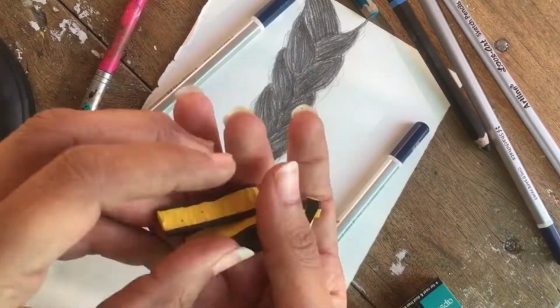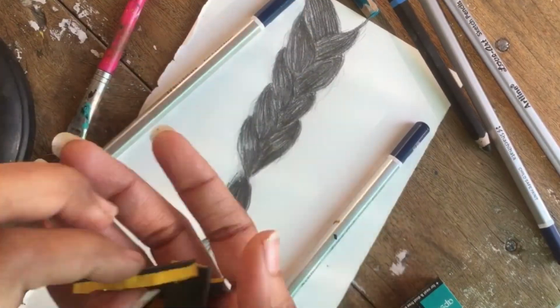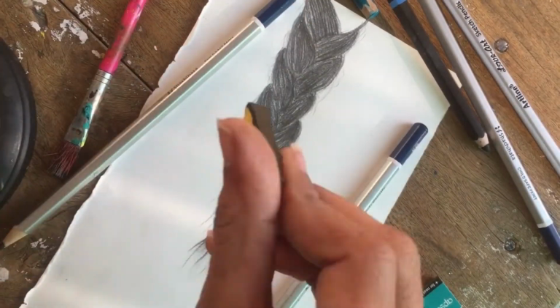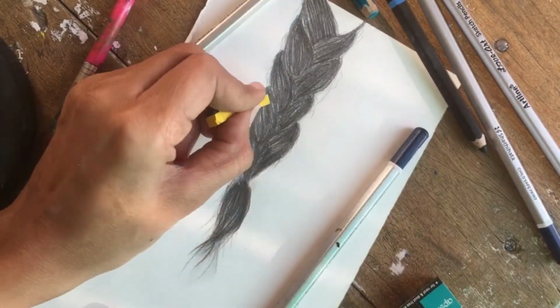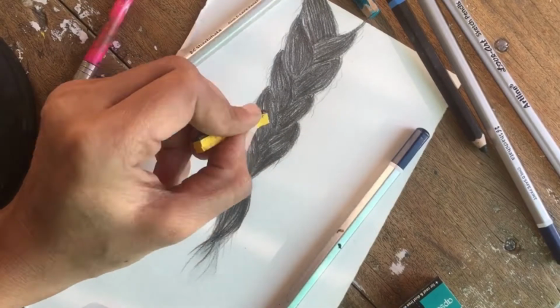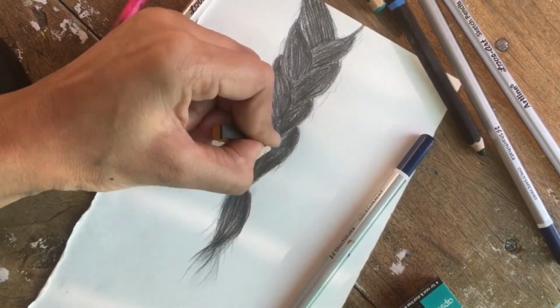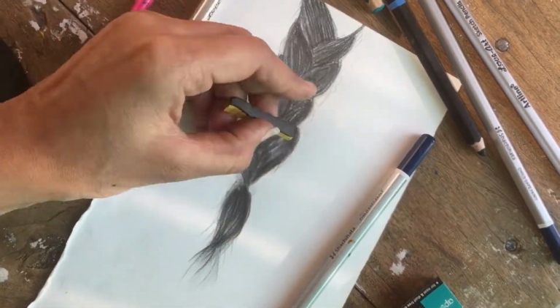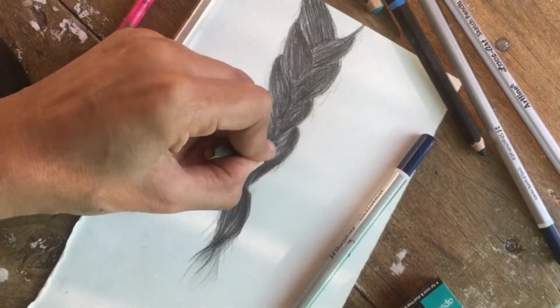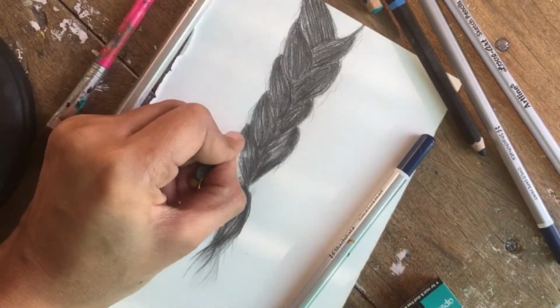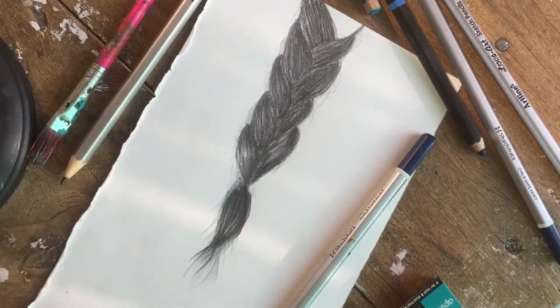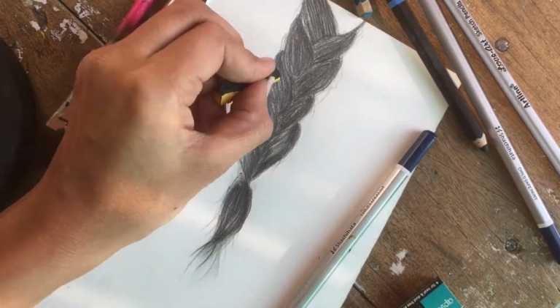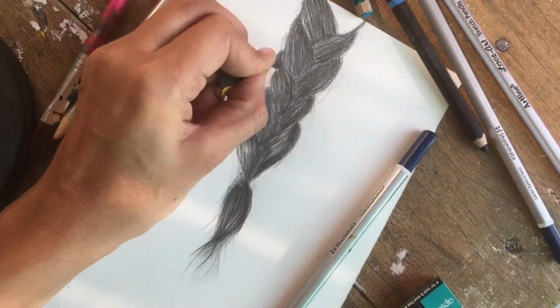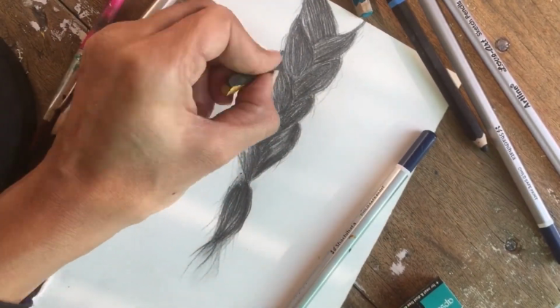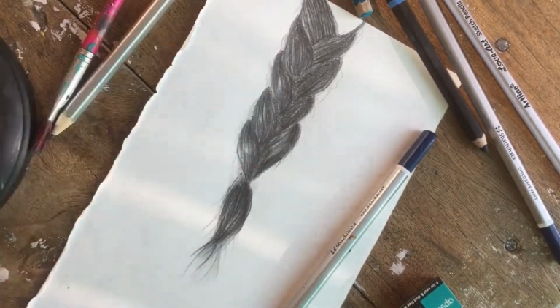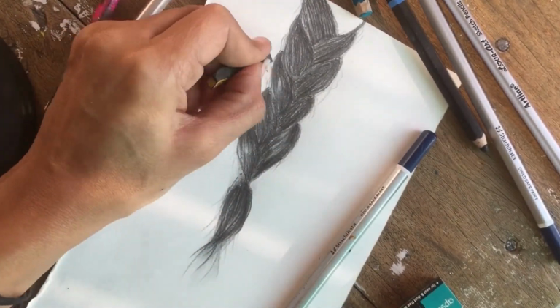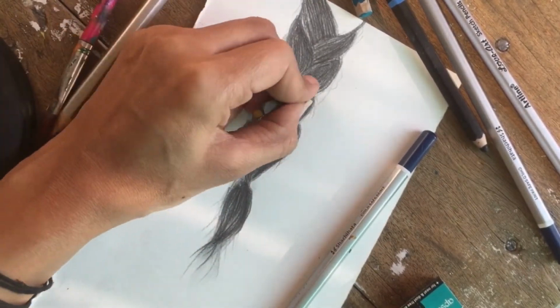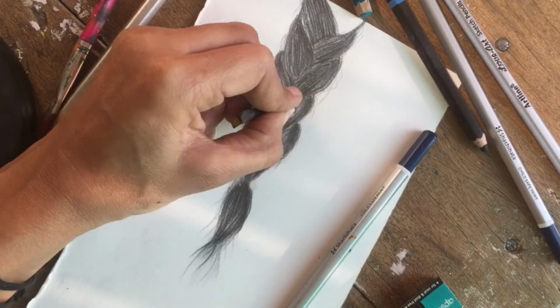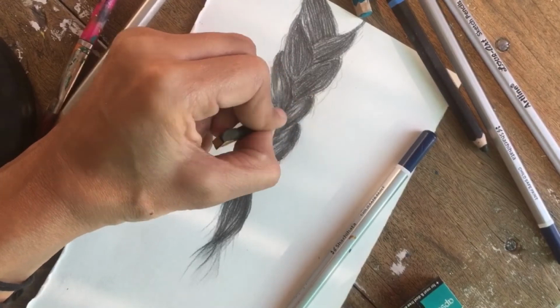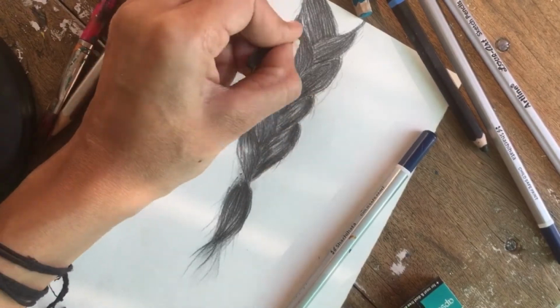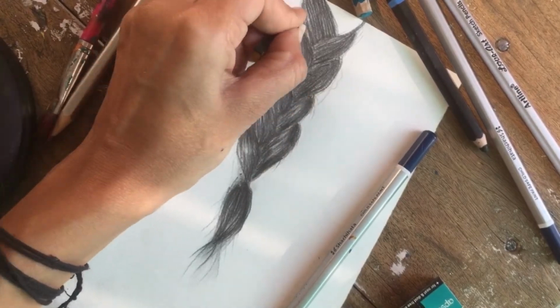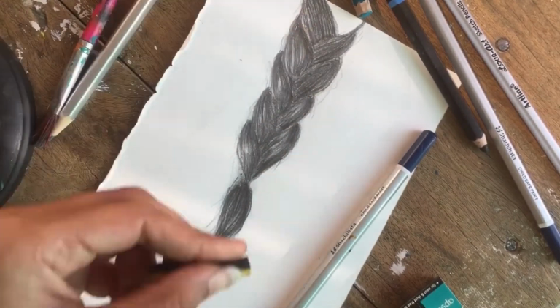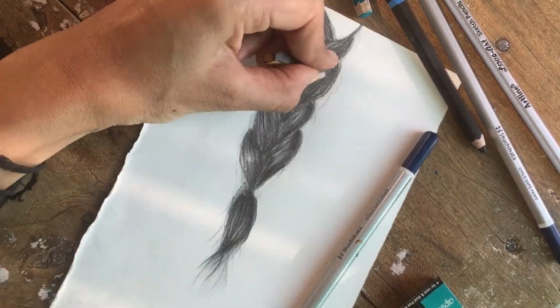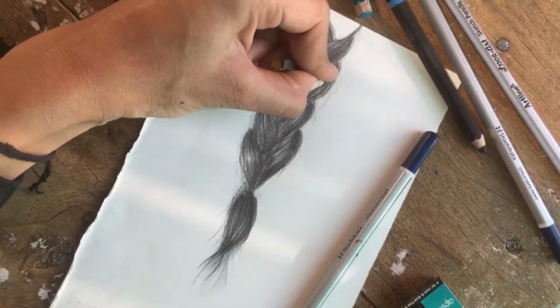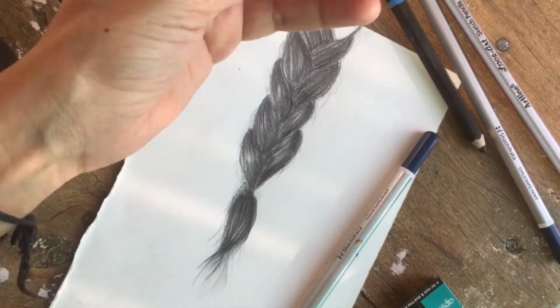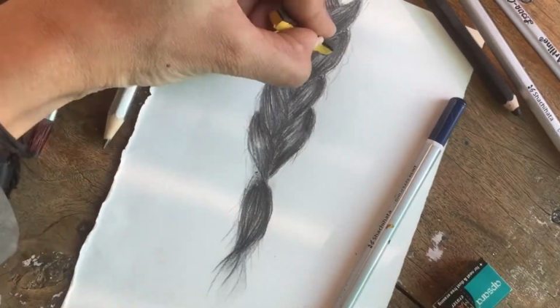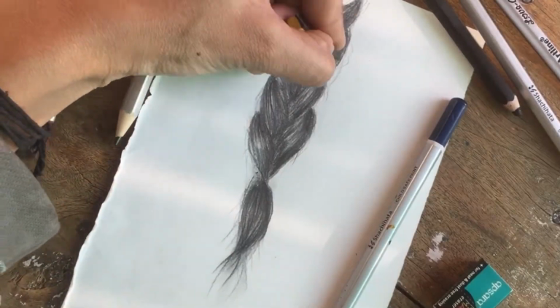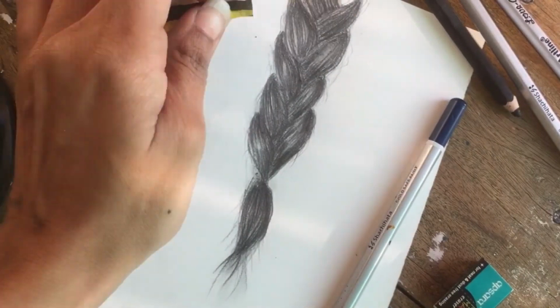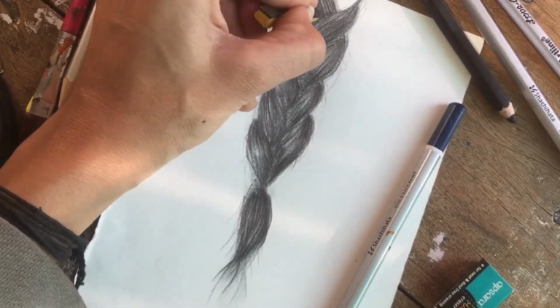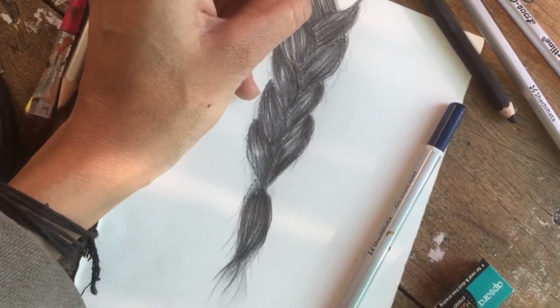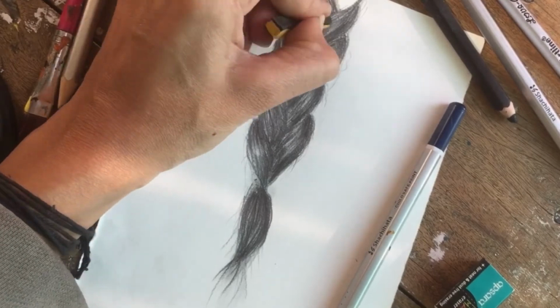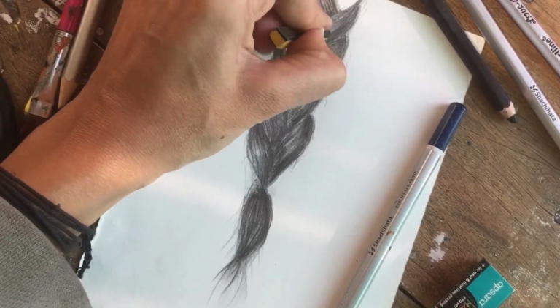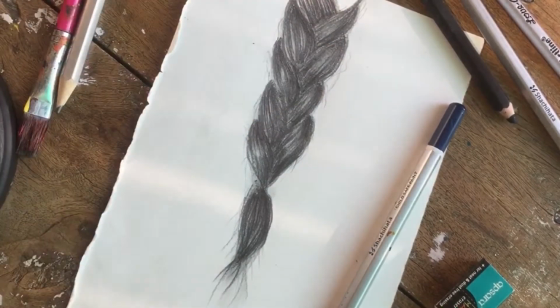I don't have a Tombo Mono Zero Eraser here. I used a 2B and 2RS eraser and made it work like a Tombo Mono Zero Eraser.